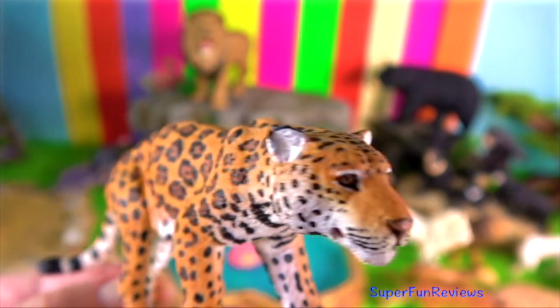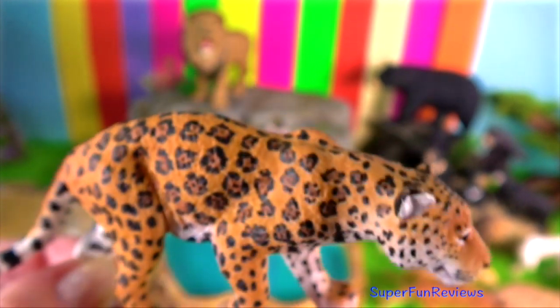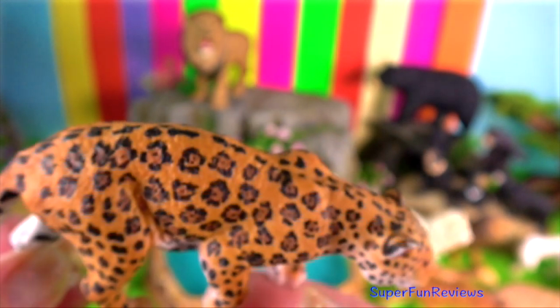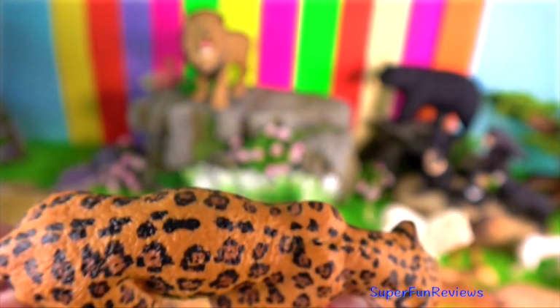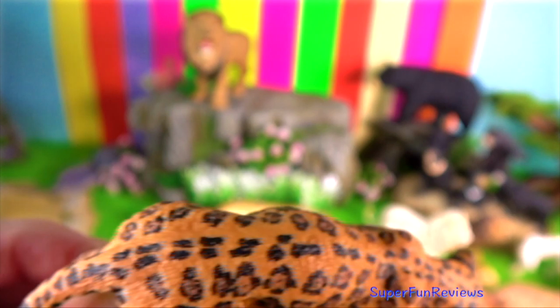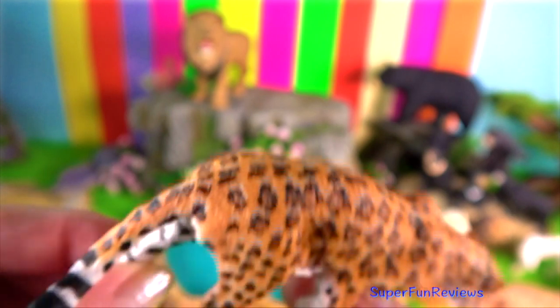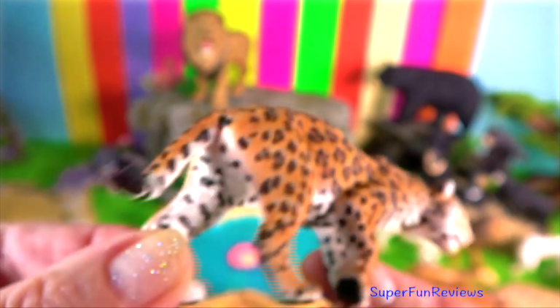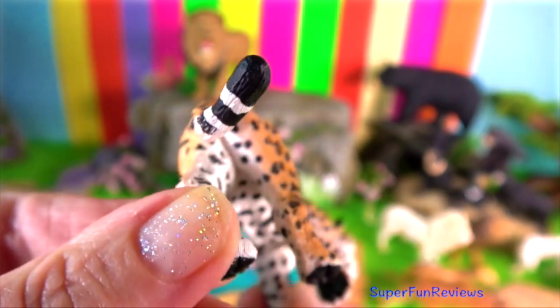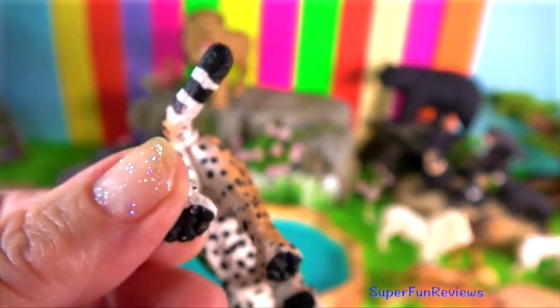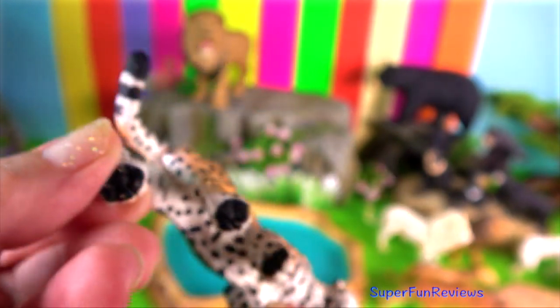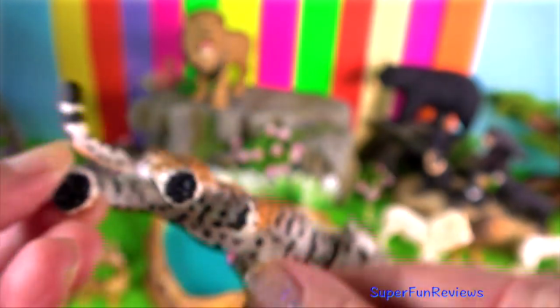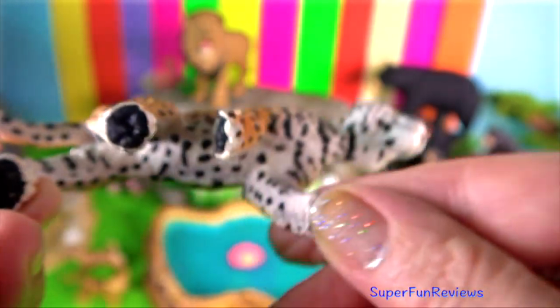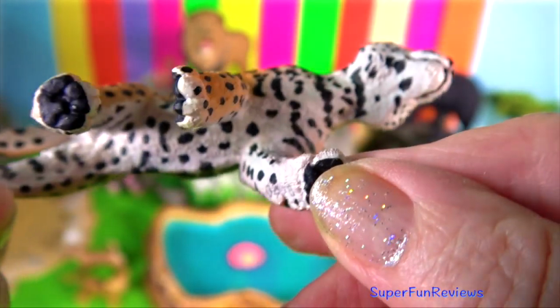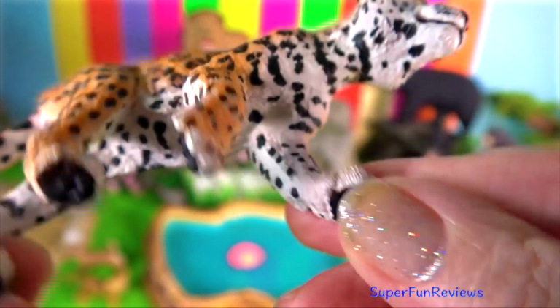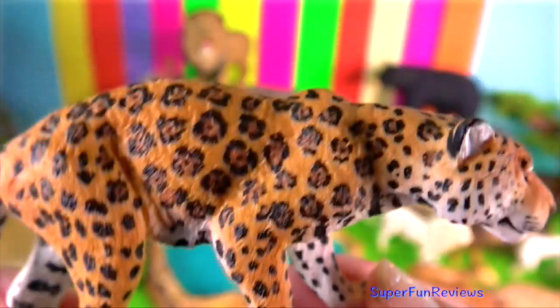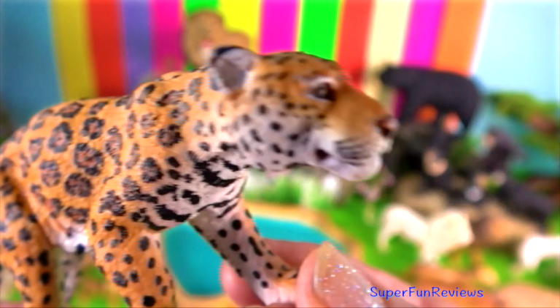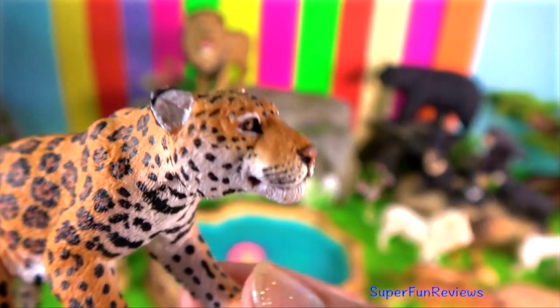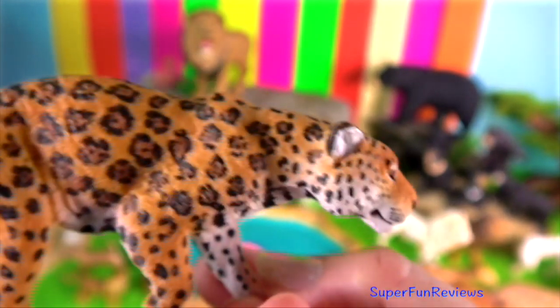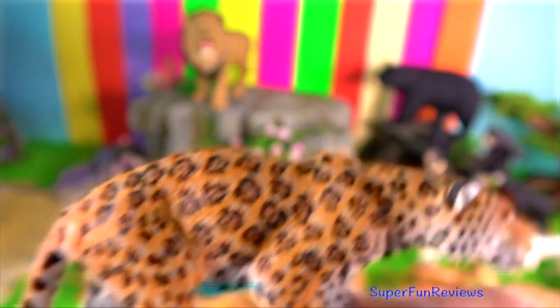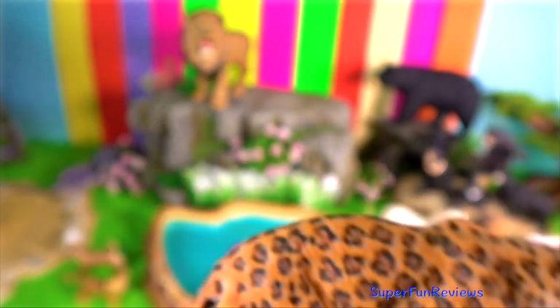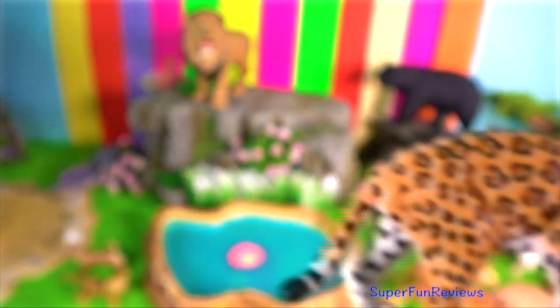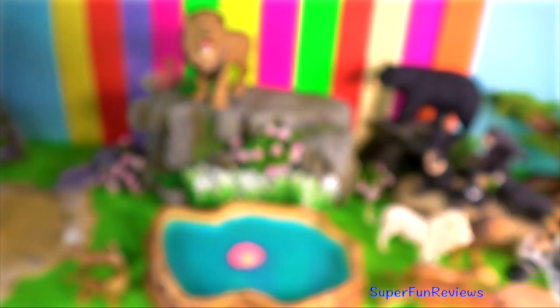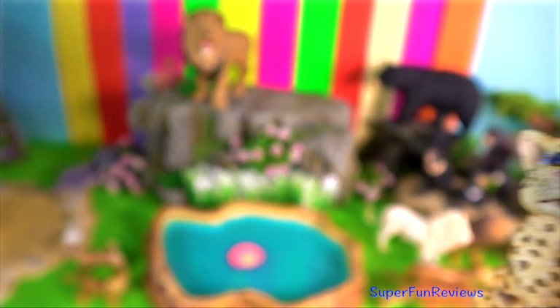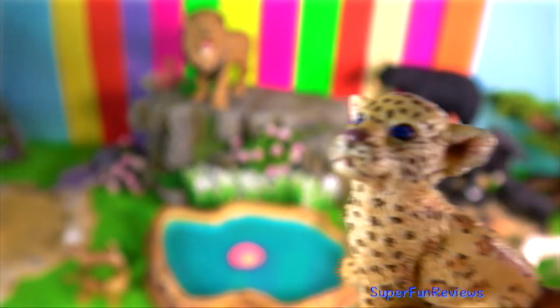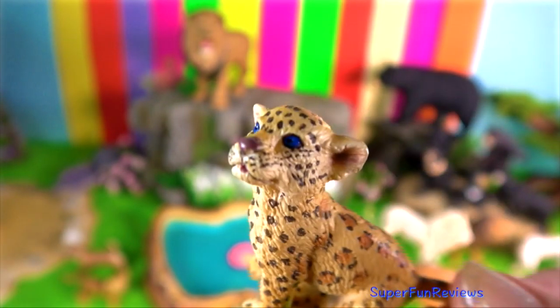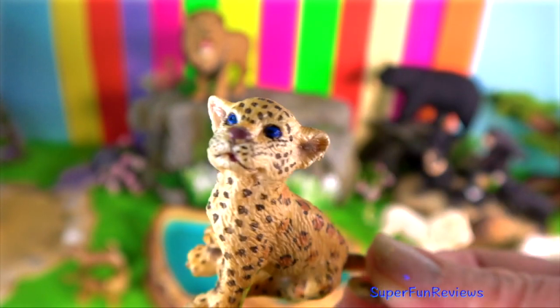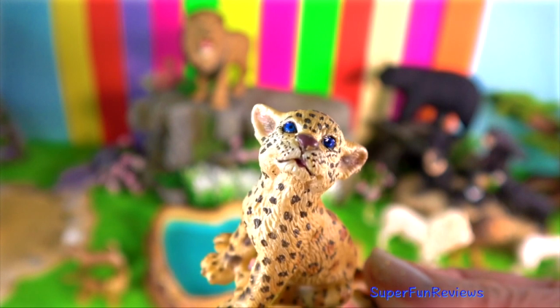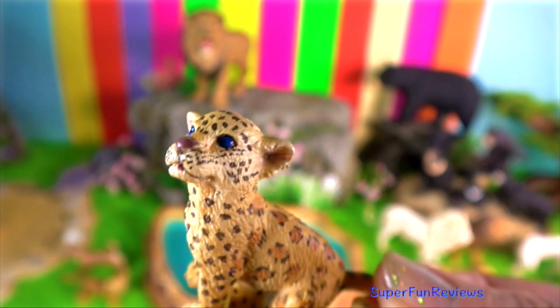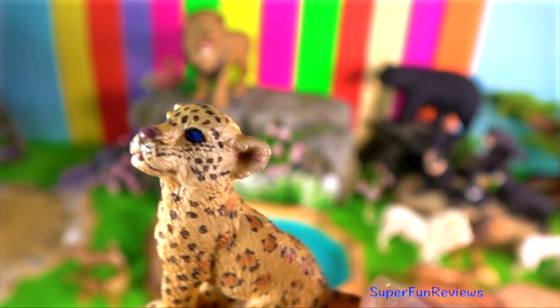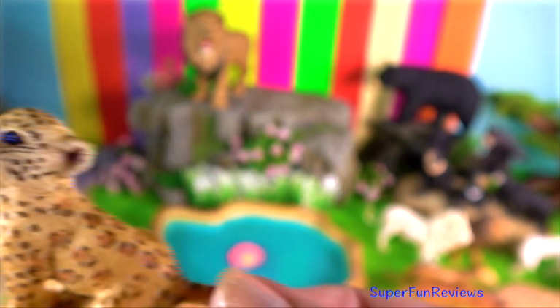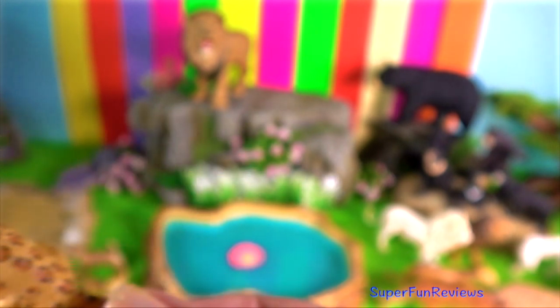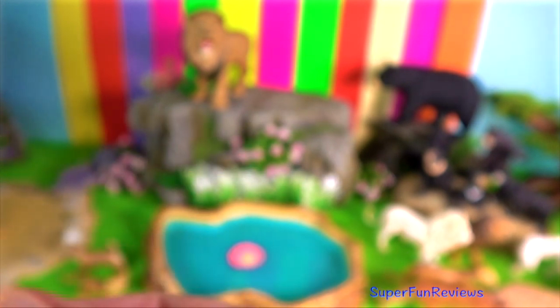Jaguars are swift and agile and are very good climbers. They love the water and enjoy bathing. Although active during the day, jaguars hunt mainly at night and on the ground.